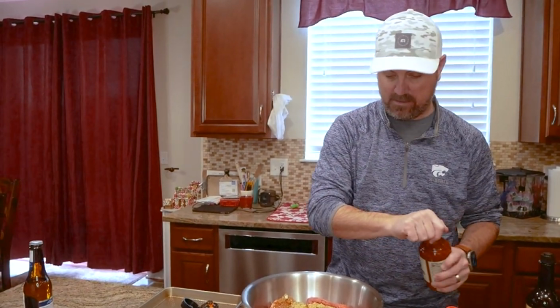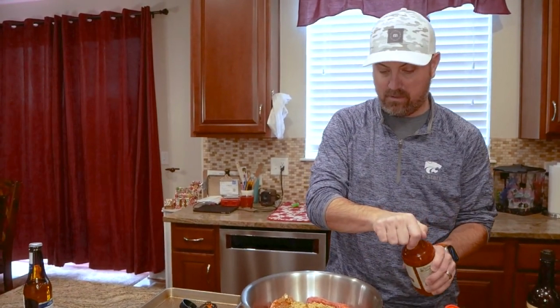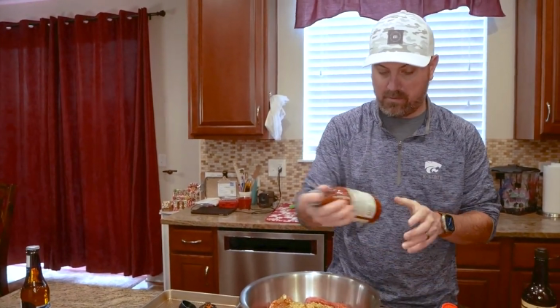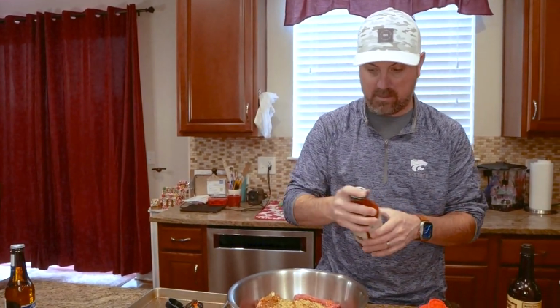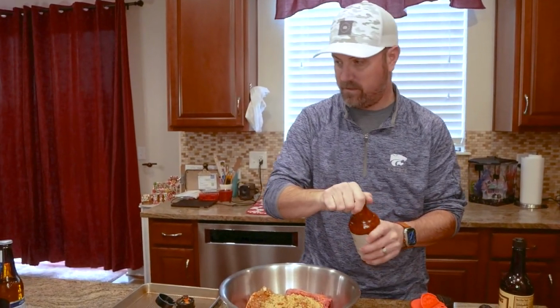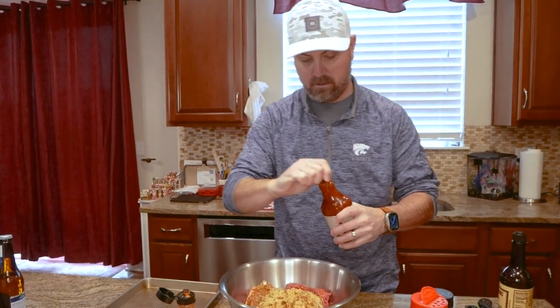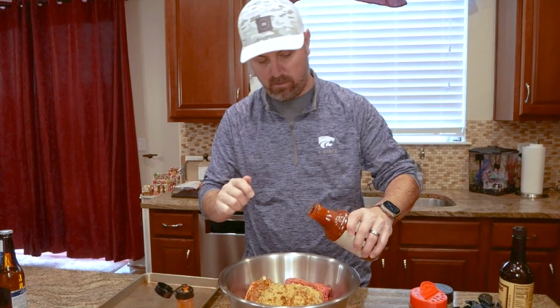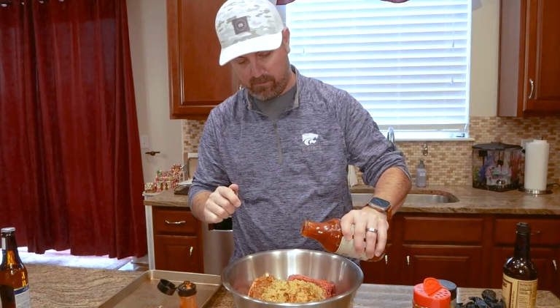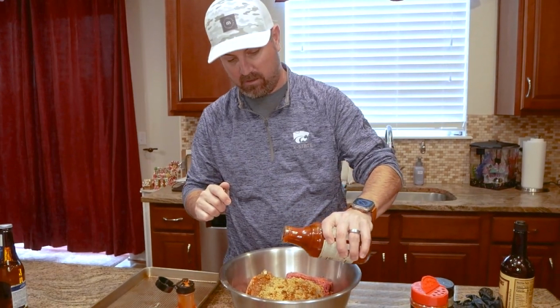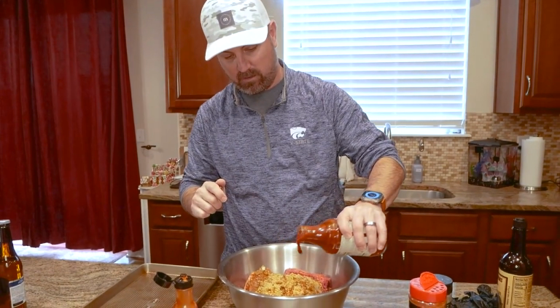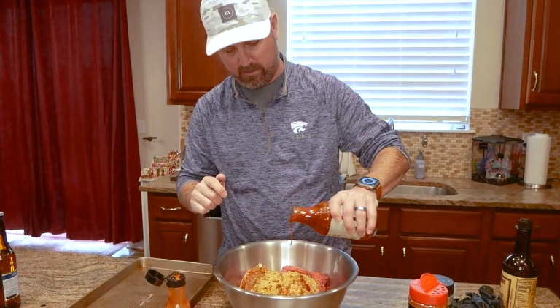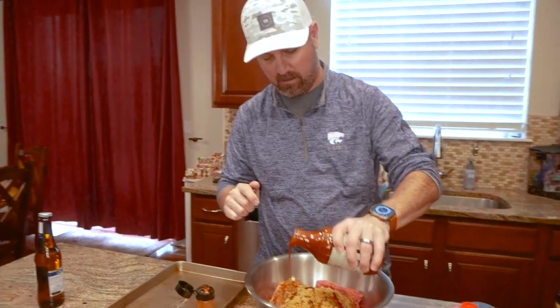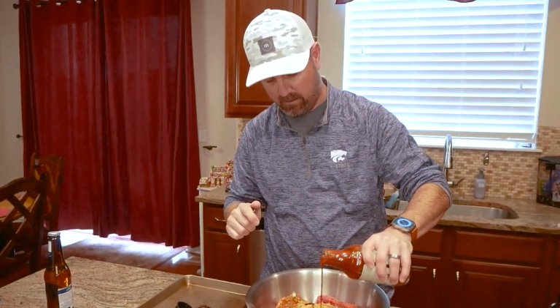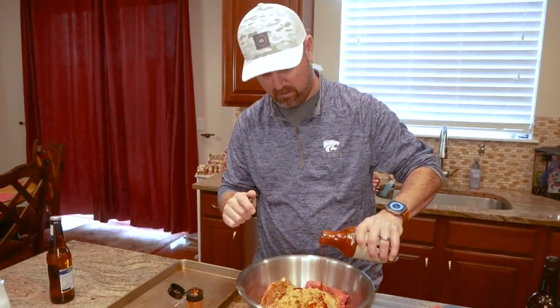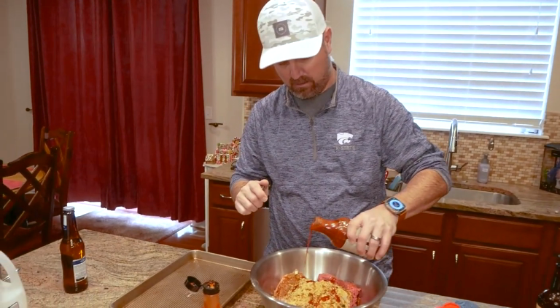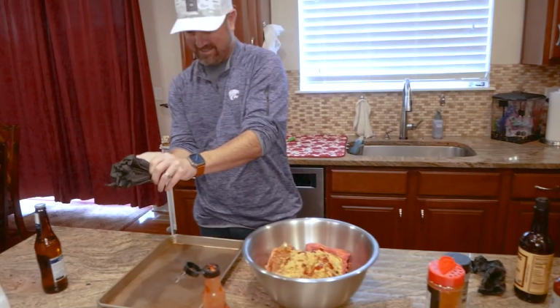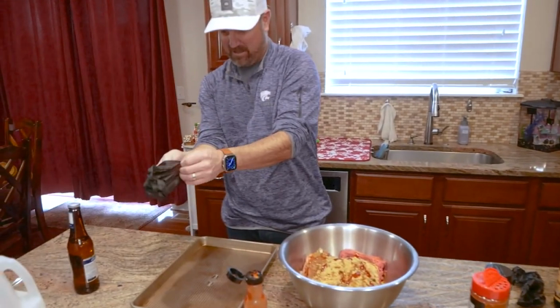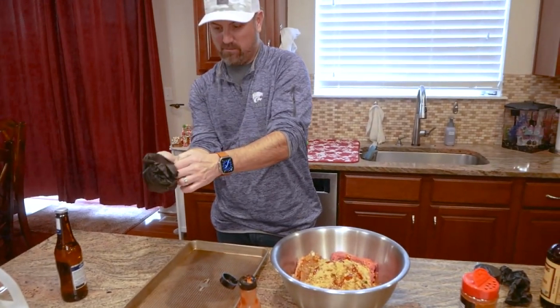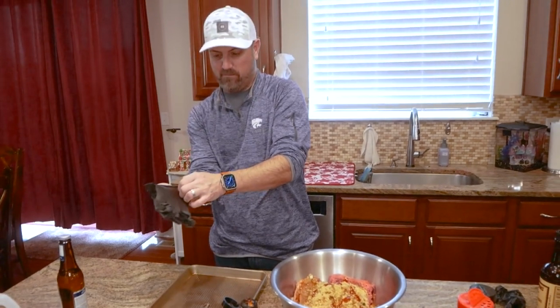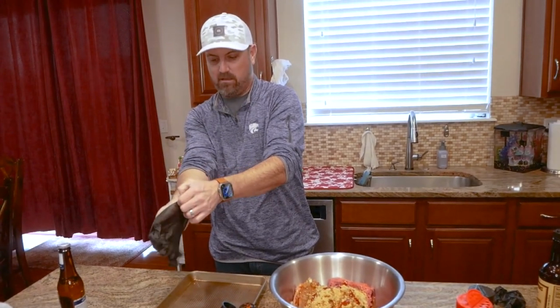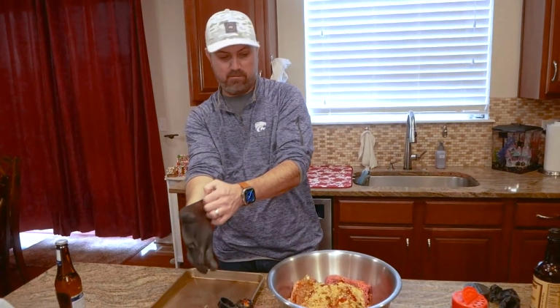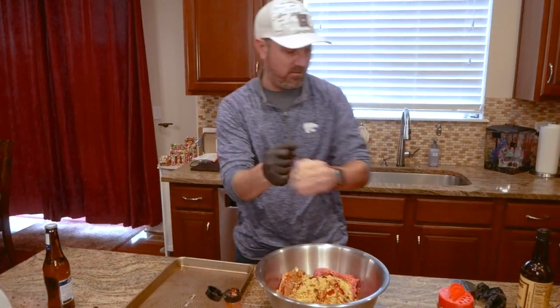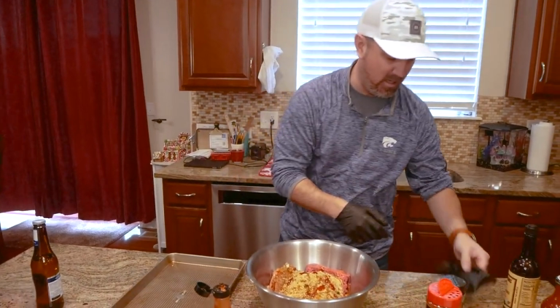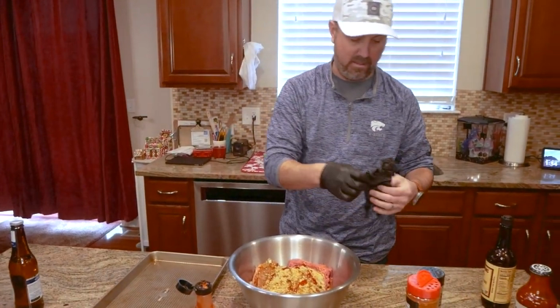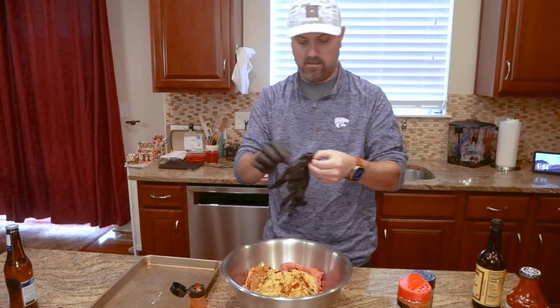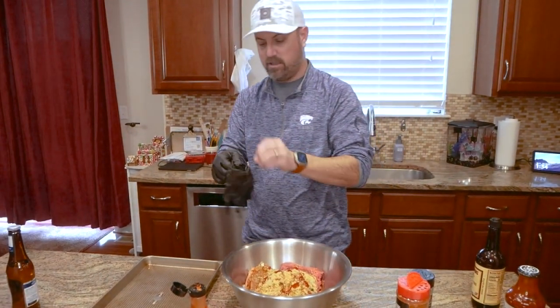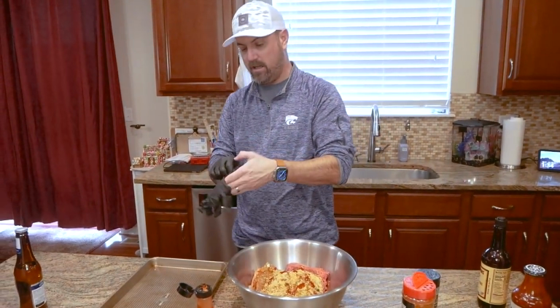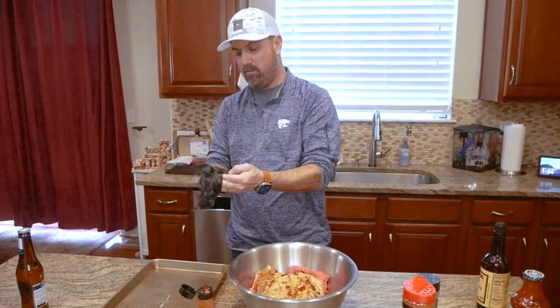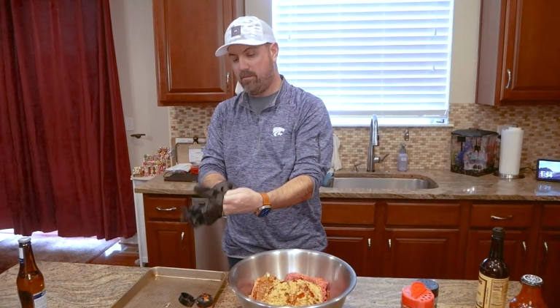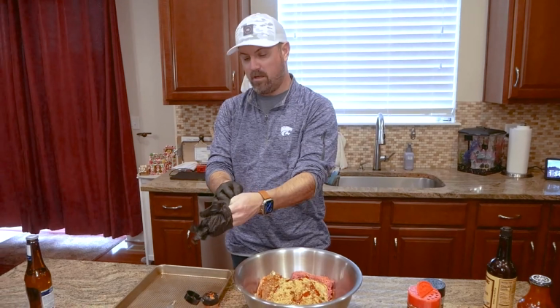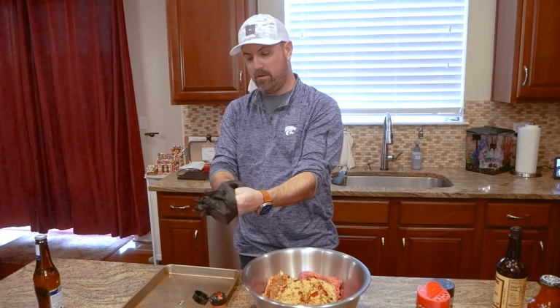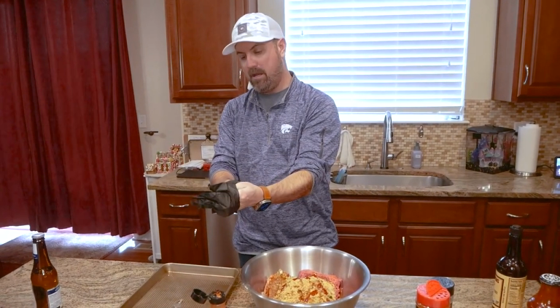We'll put a little barbecue sauce in — just for fun — and we're going to come back and do a glaze with this later. Here's the fun part of making meatloaf: mixing all this up. You just kind of want to get it all mixed up and then we'll form it on the pan.